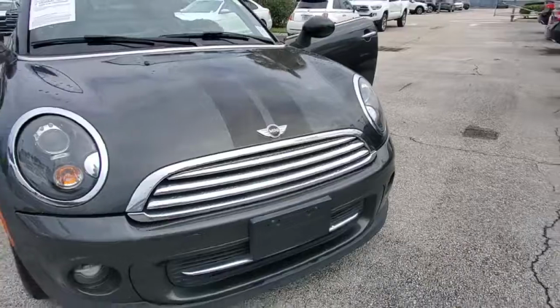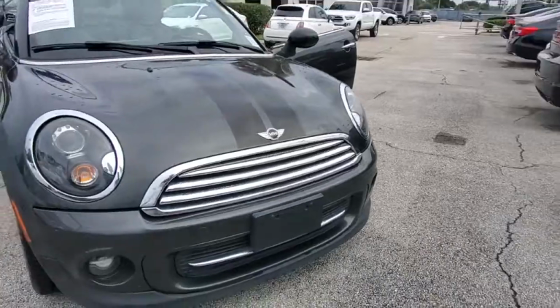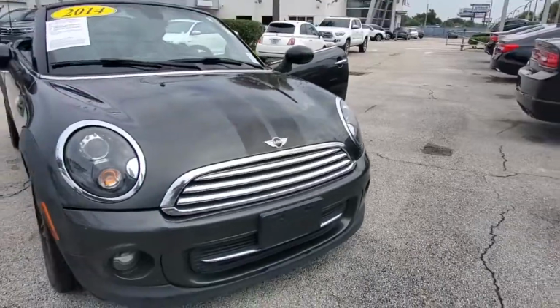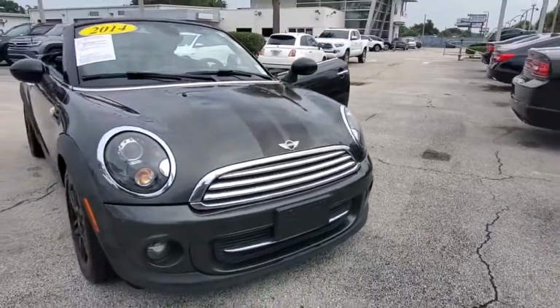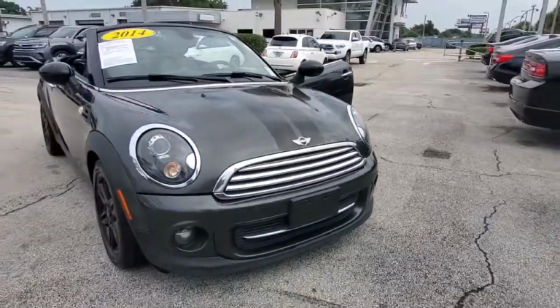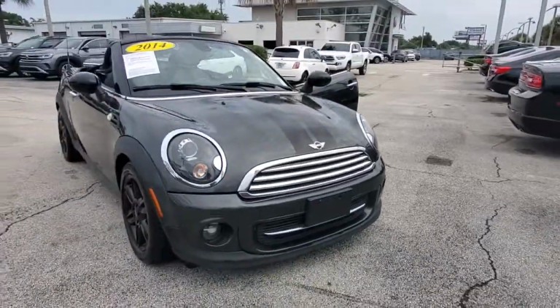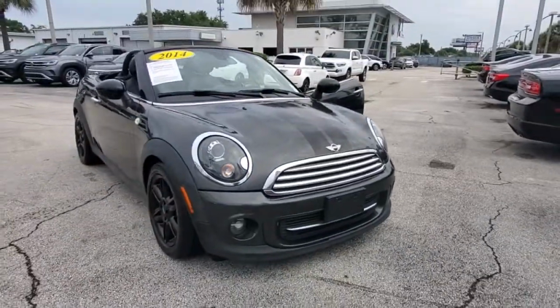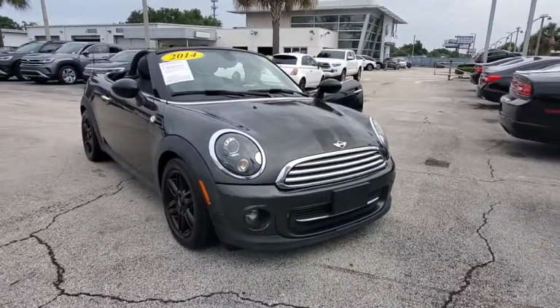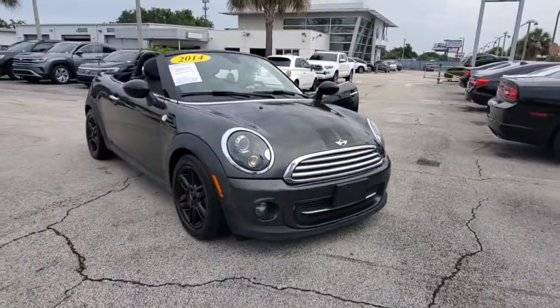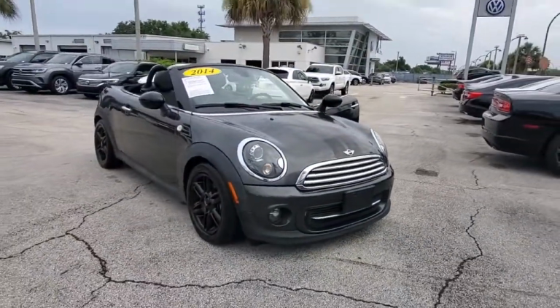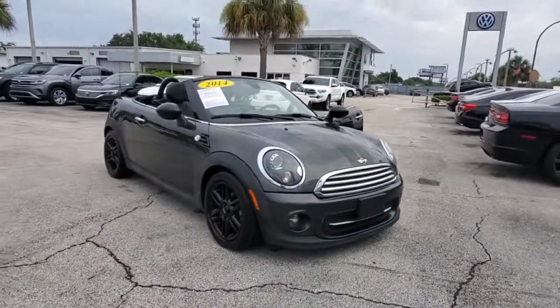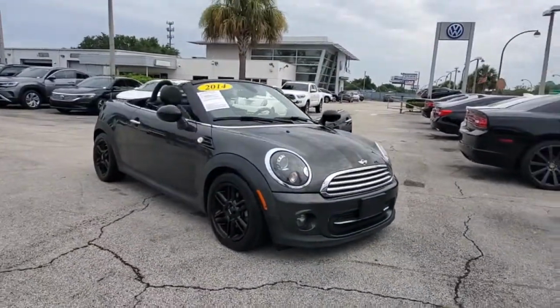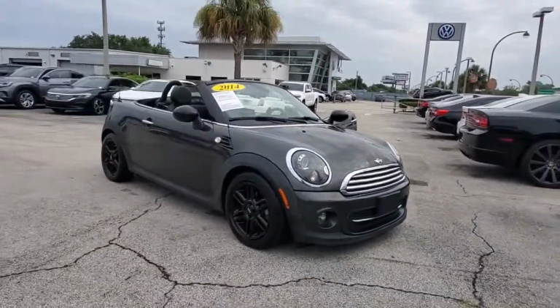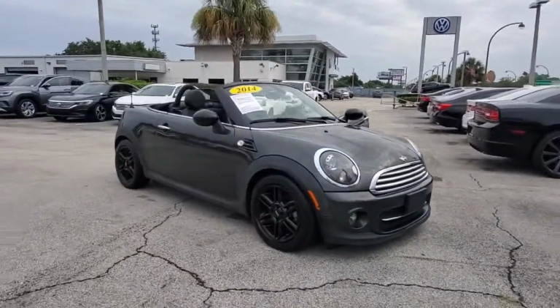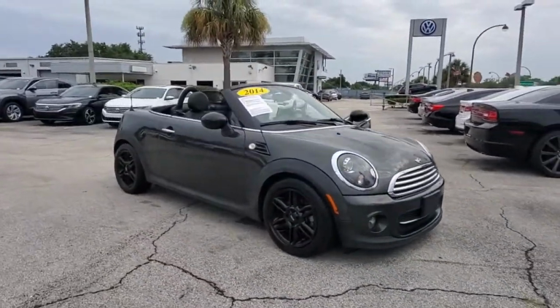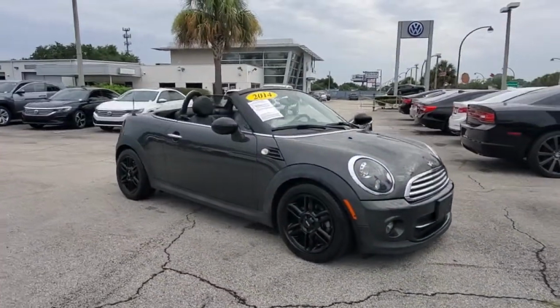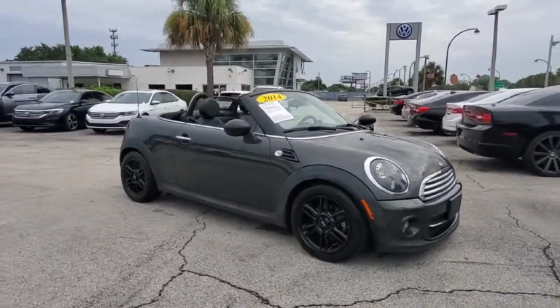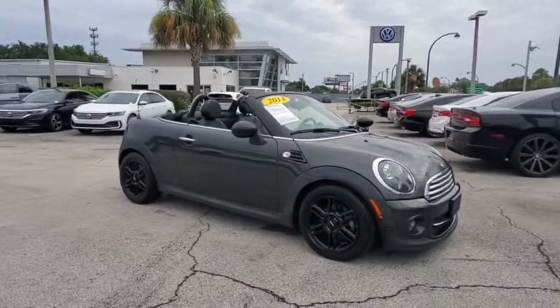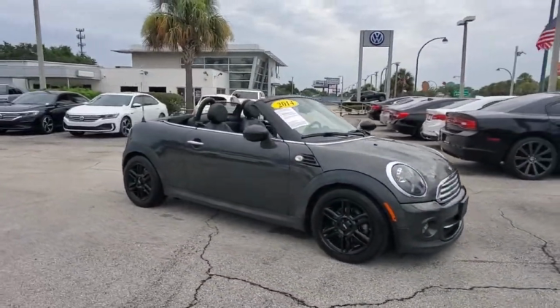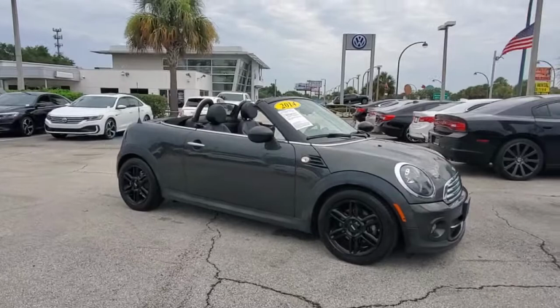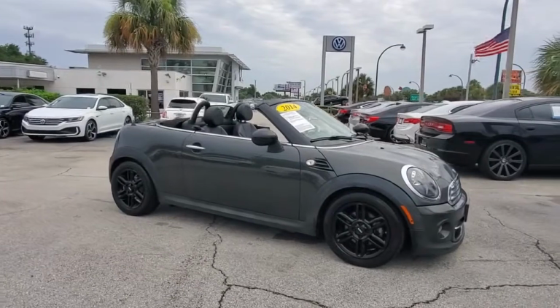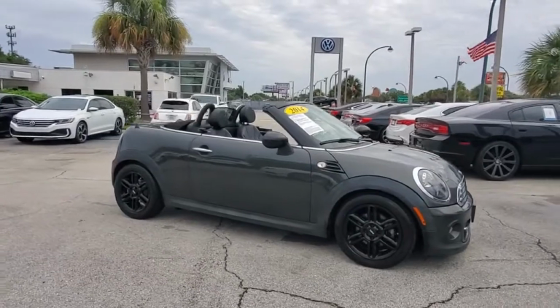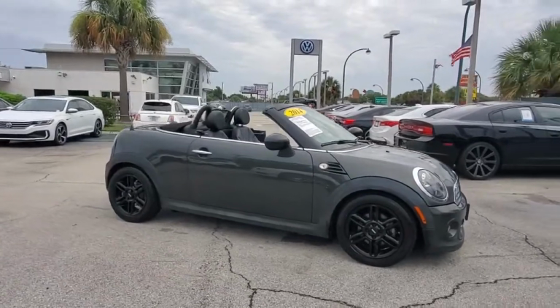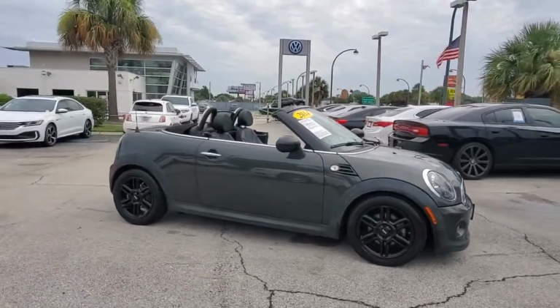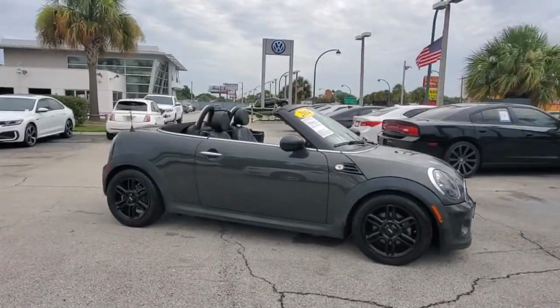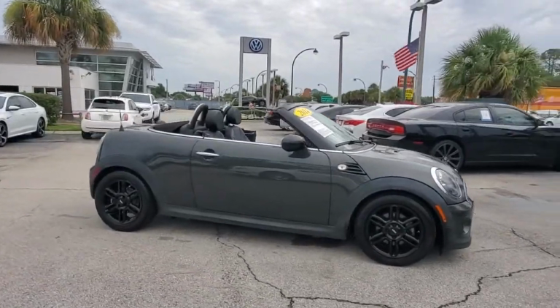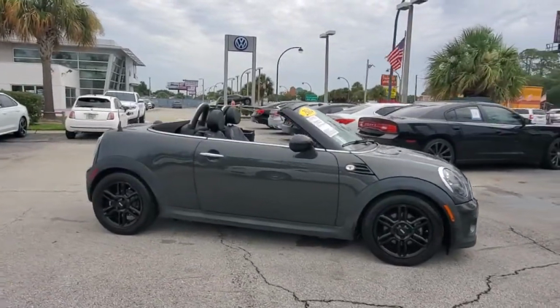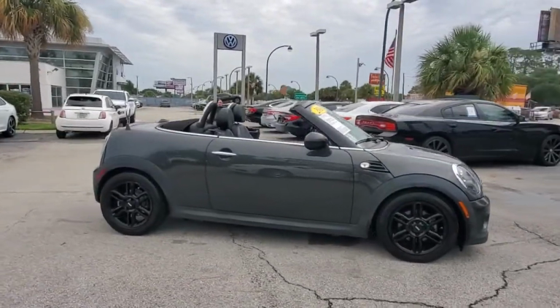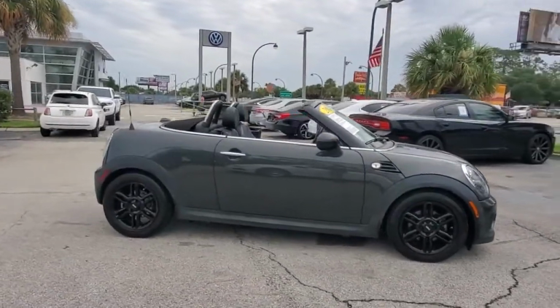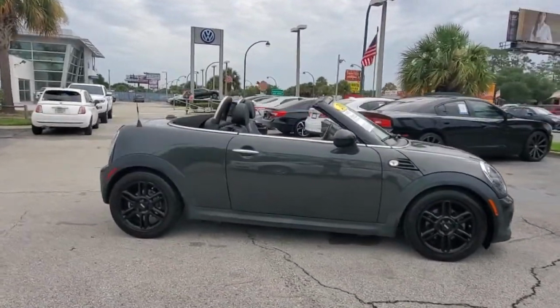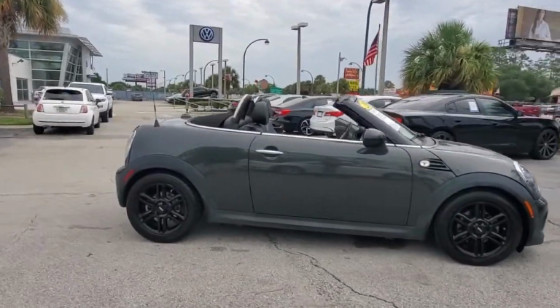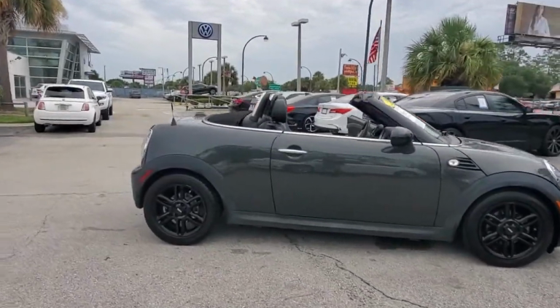Here is a wonderful 2014 Mini Cooper. This vehicle is an outstanding buy with fewer than 90,000 miles on the odometer.